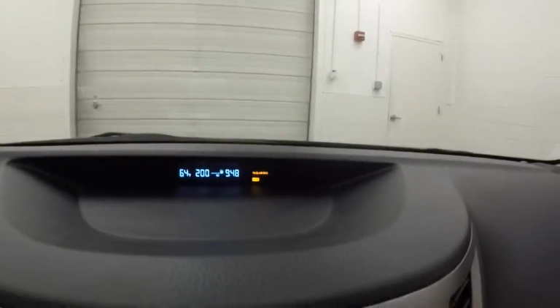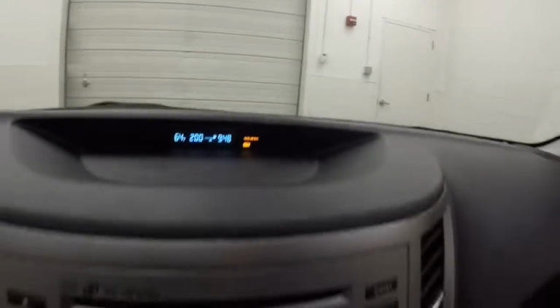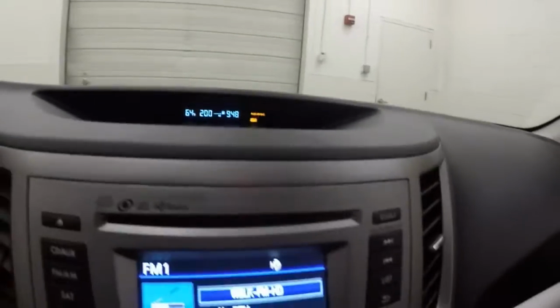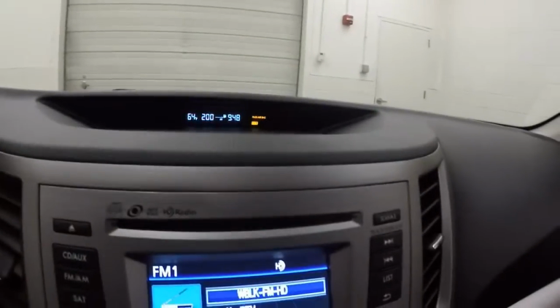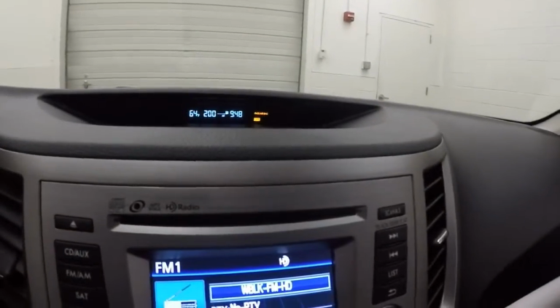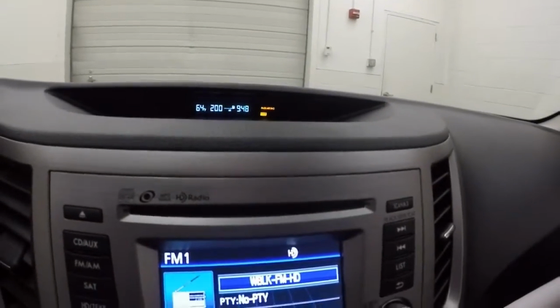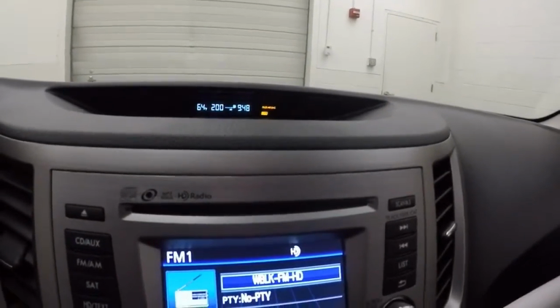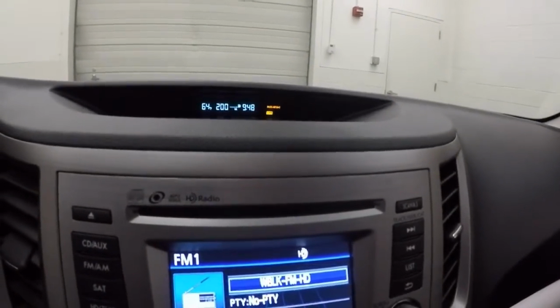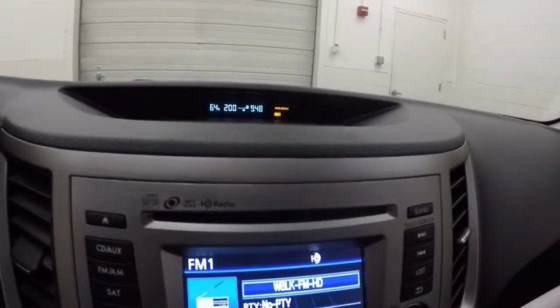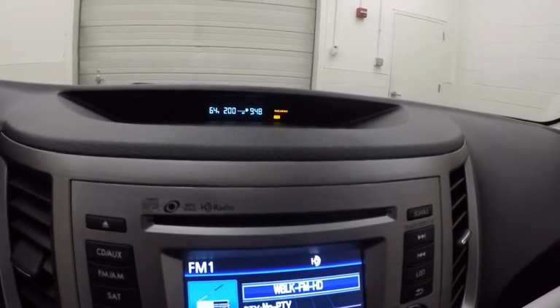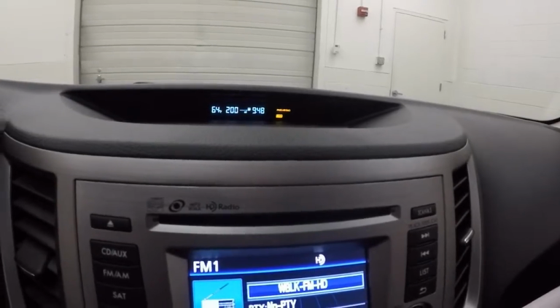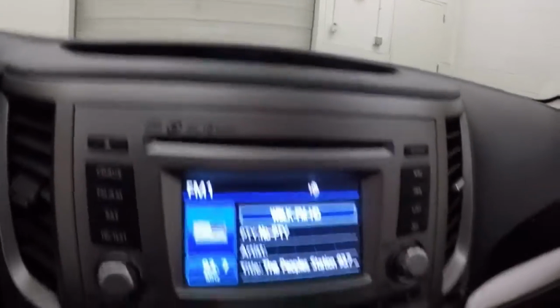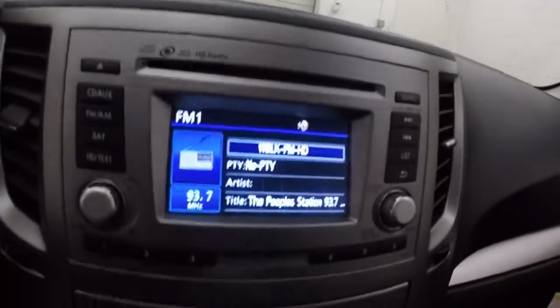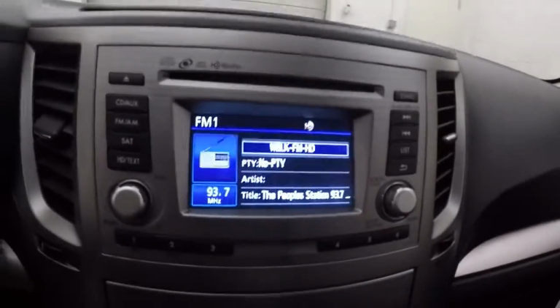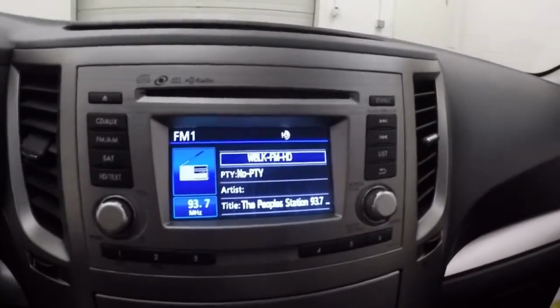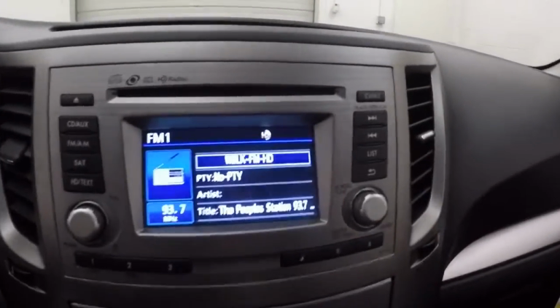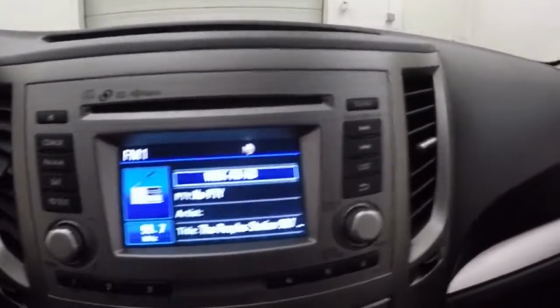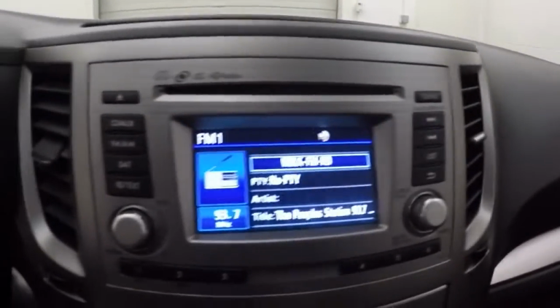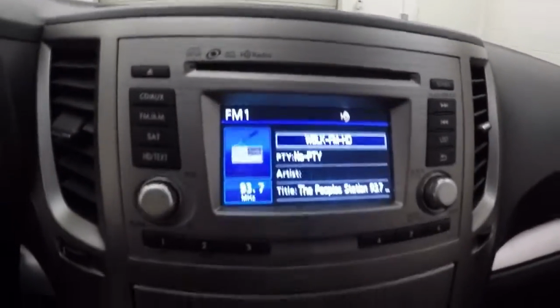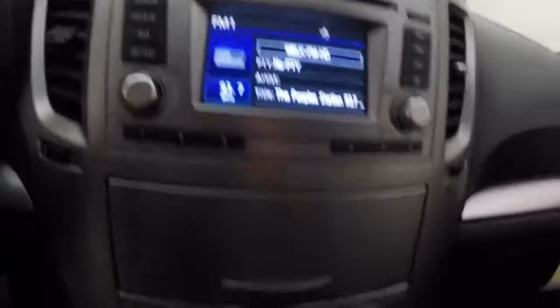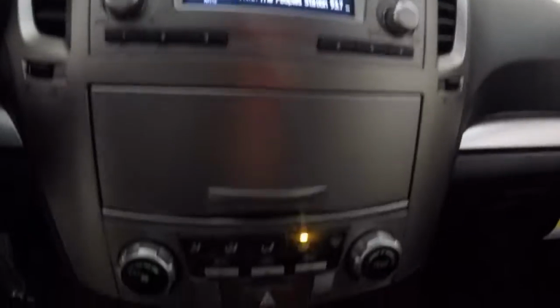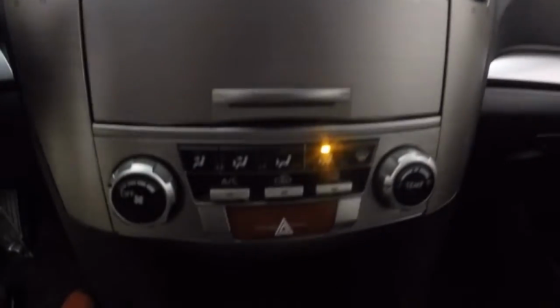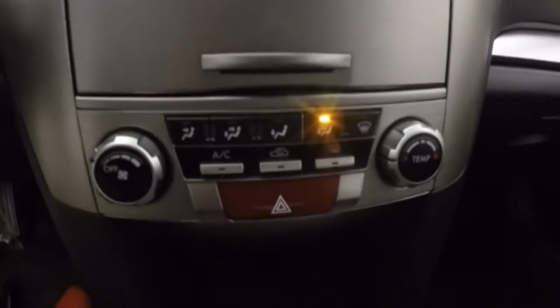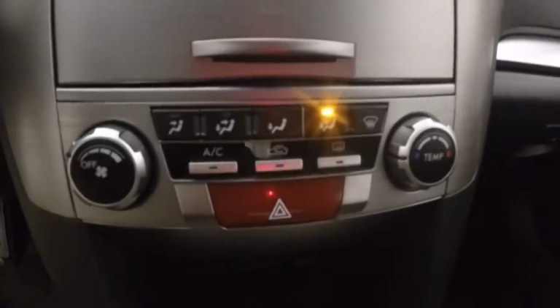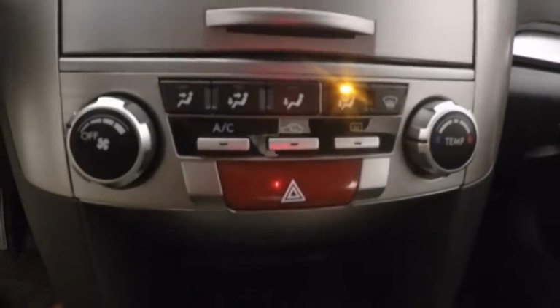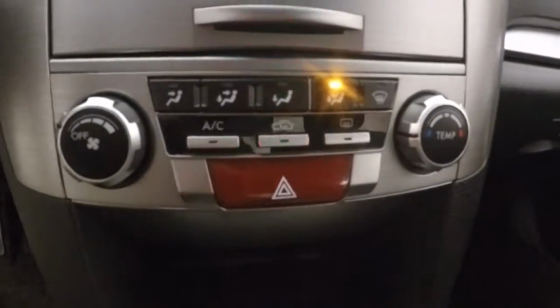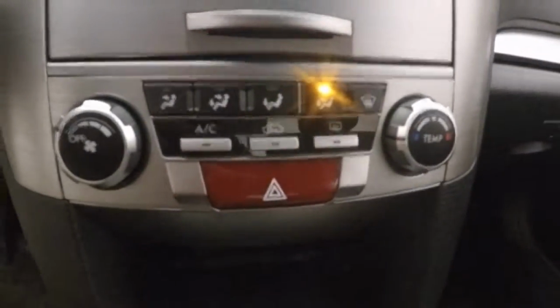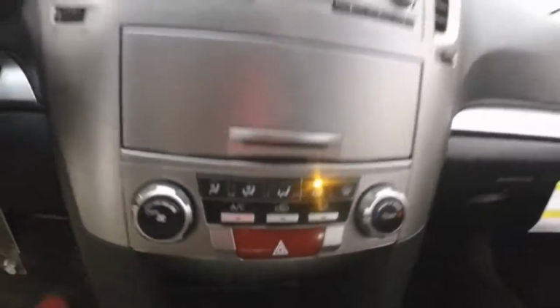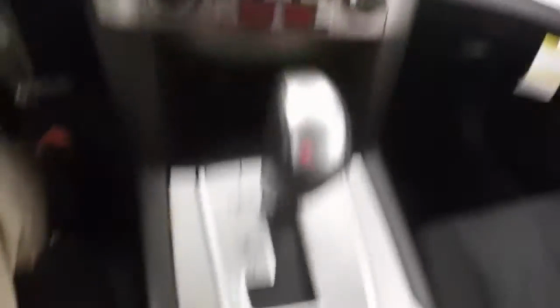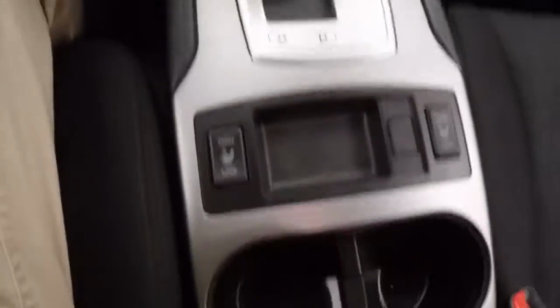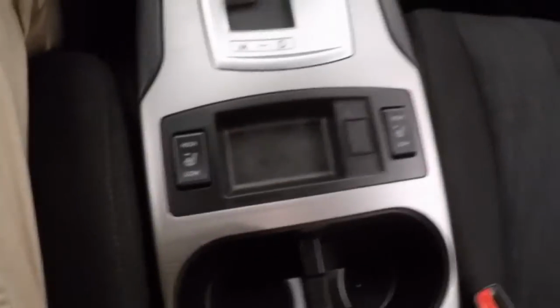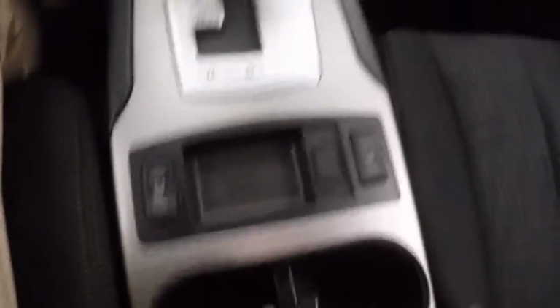Nice little display up there for your clock, temperature, and miles until empty. Your stereo controls, climate controls, and heated seats.